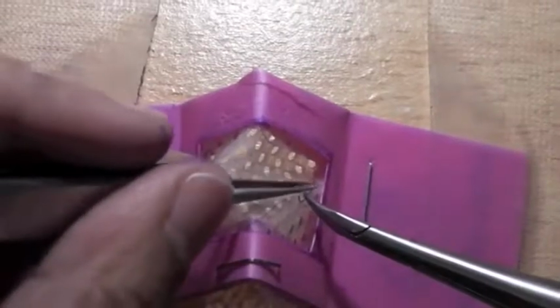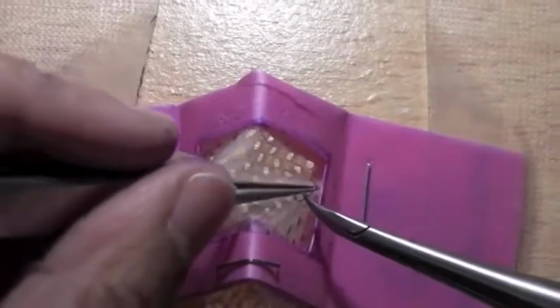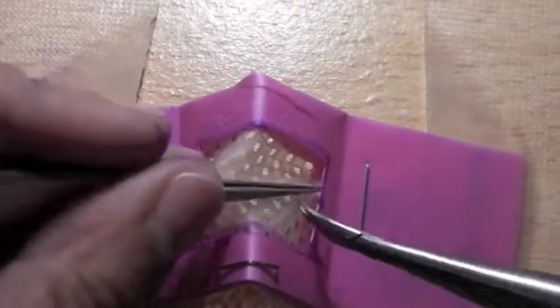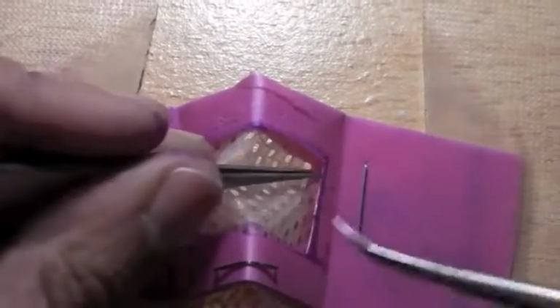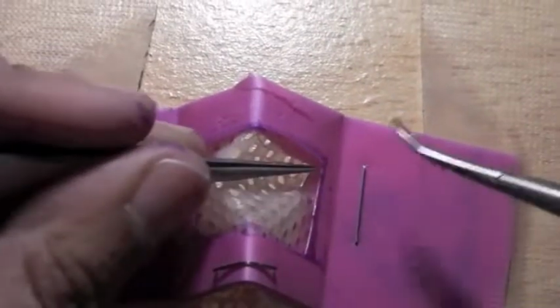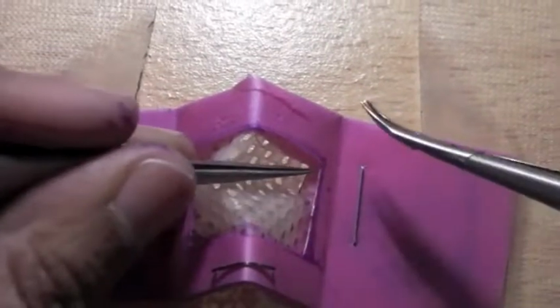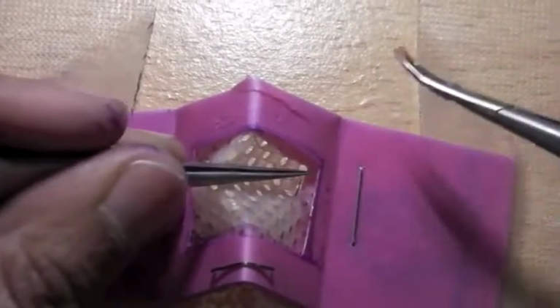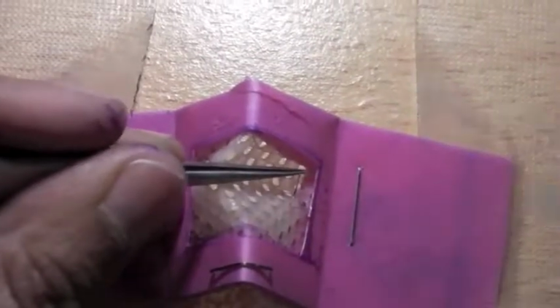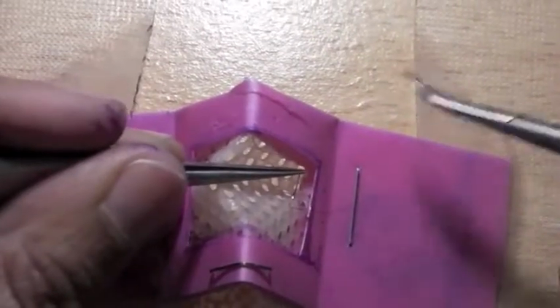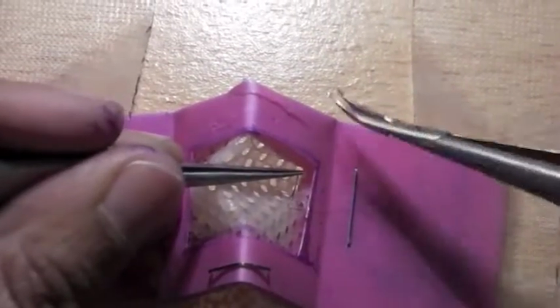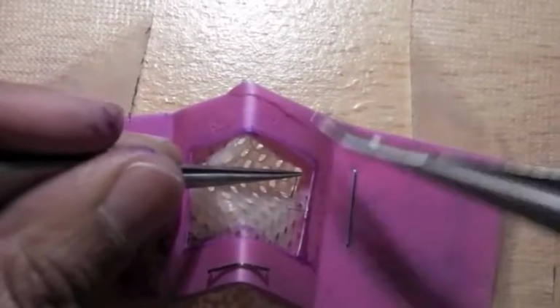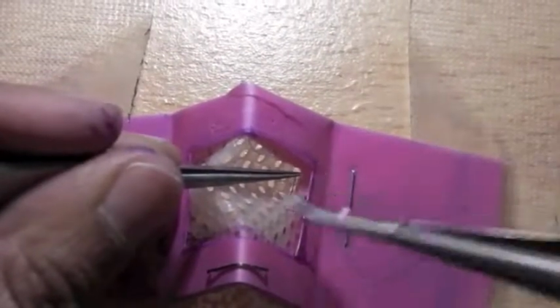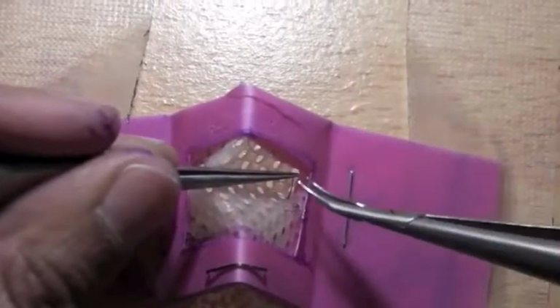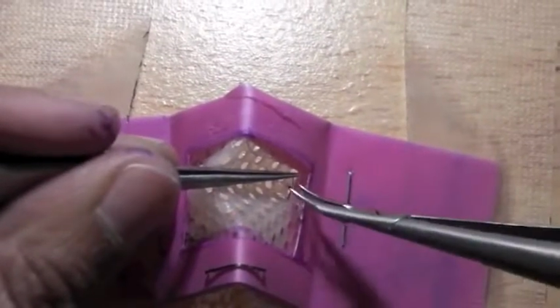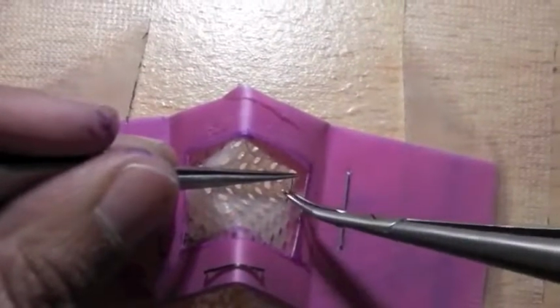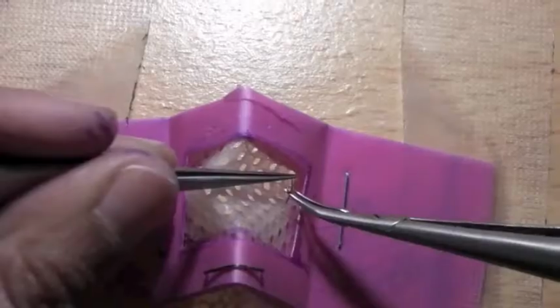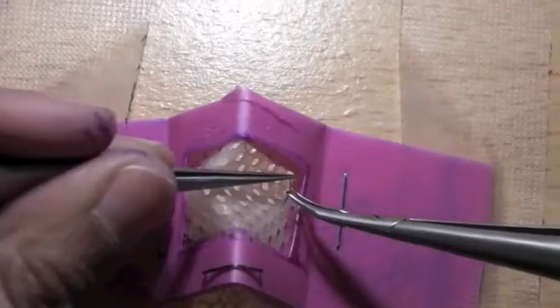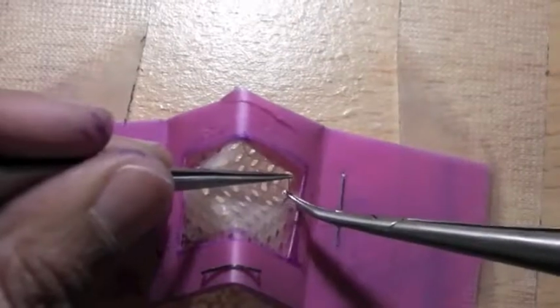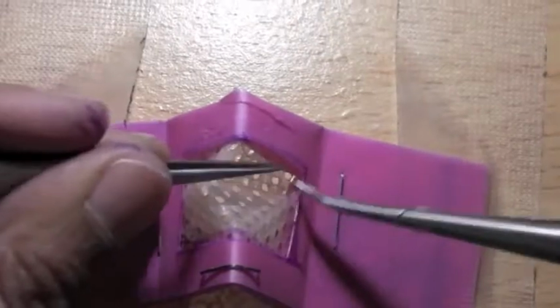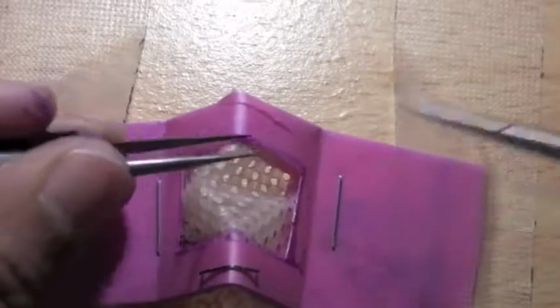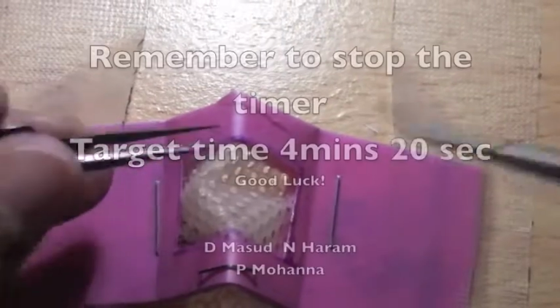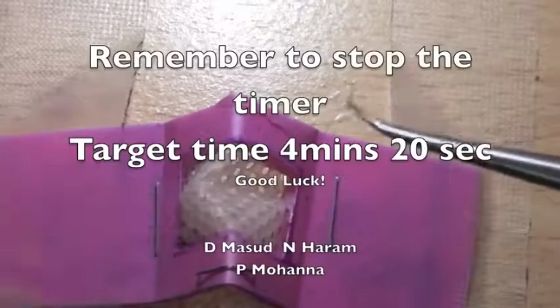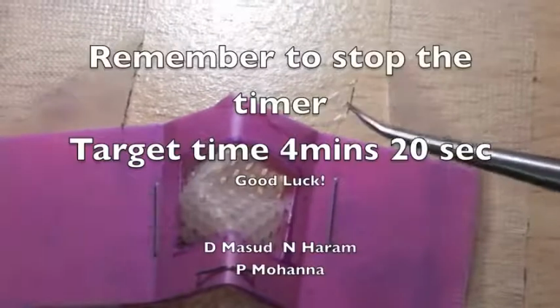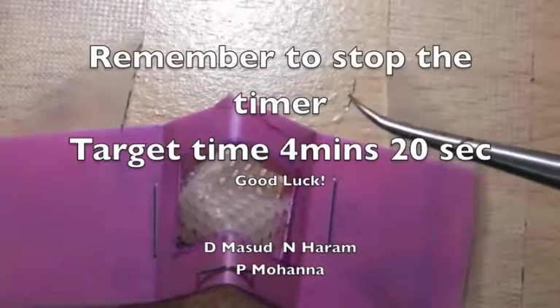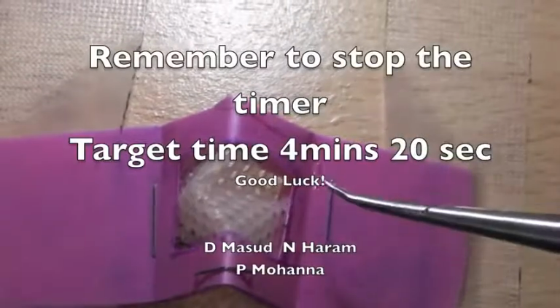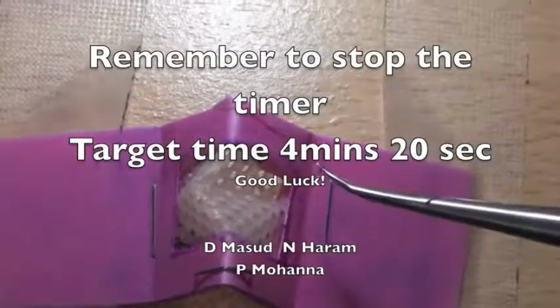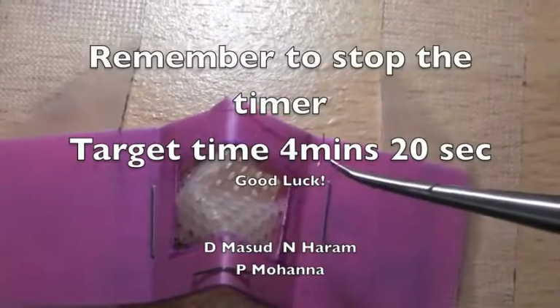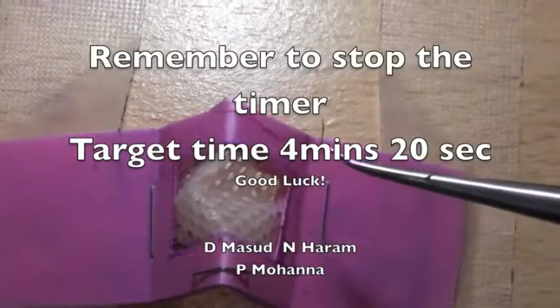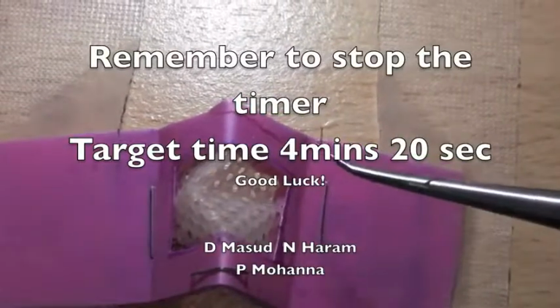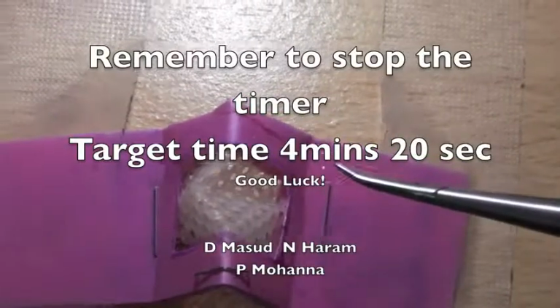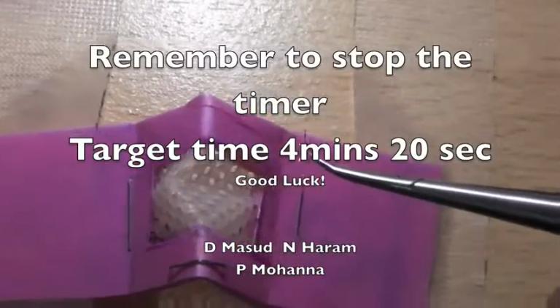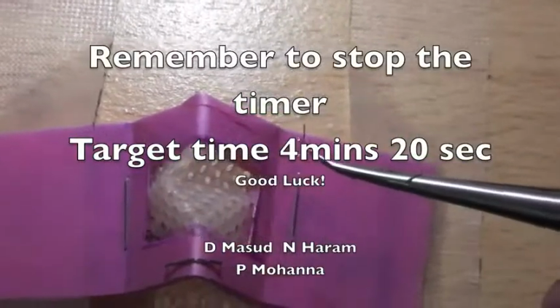As you're nearing the end, remember to press stop on your timer. Good luck — it's done.